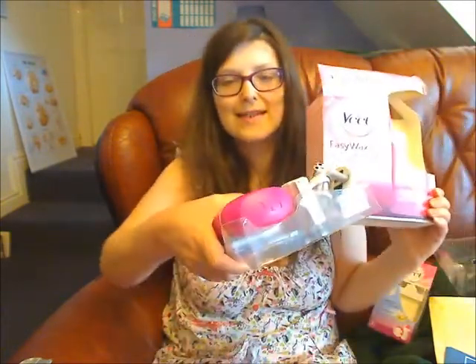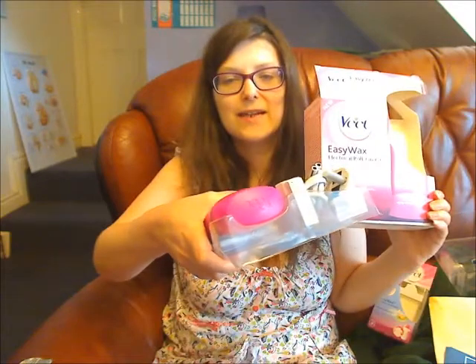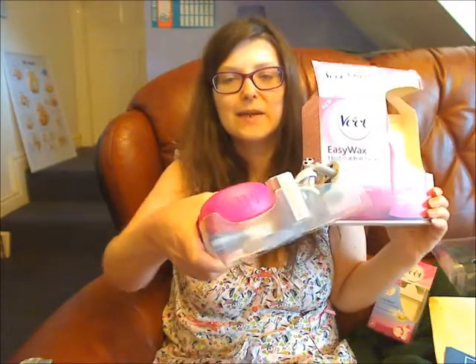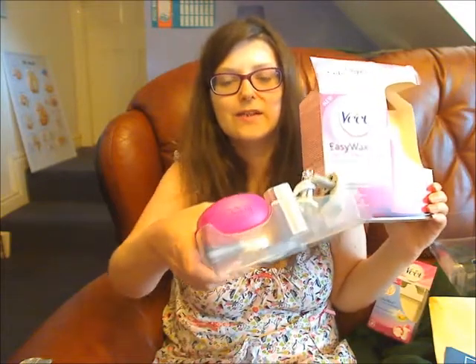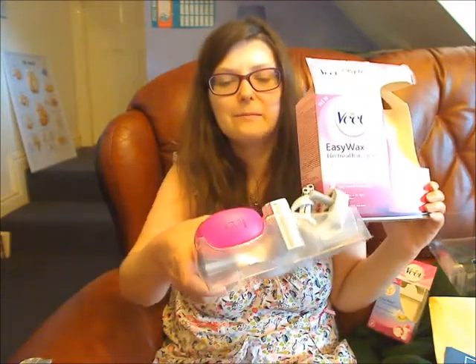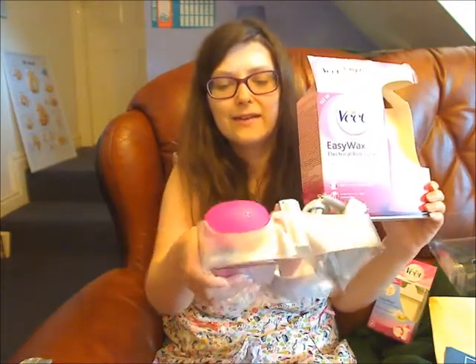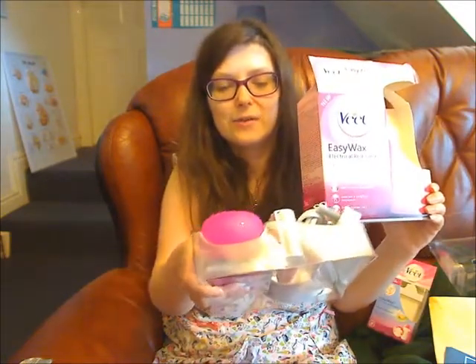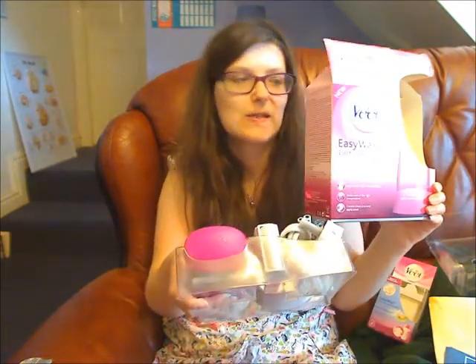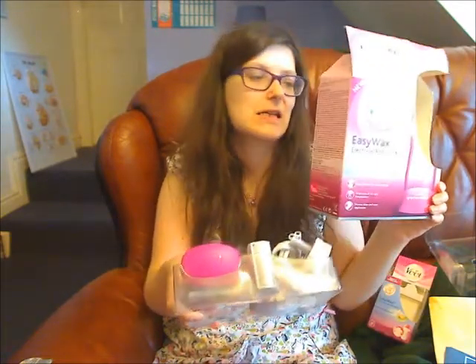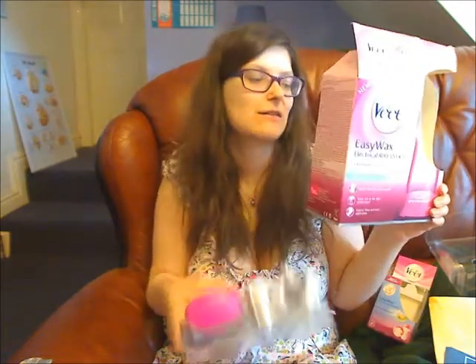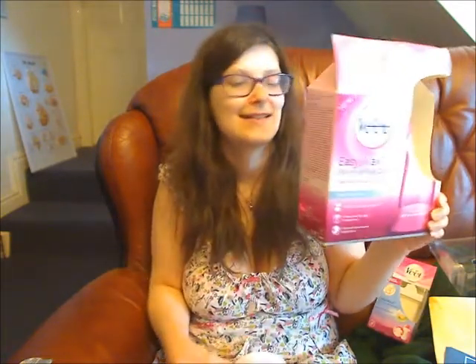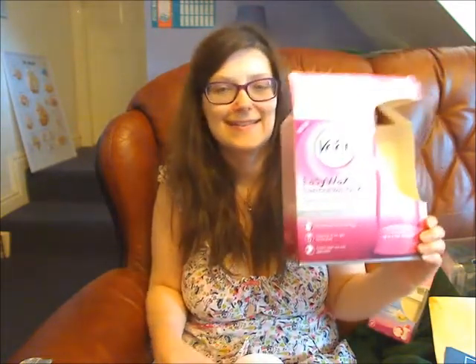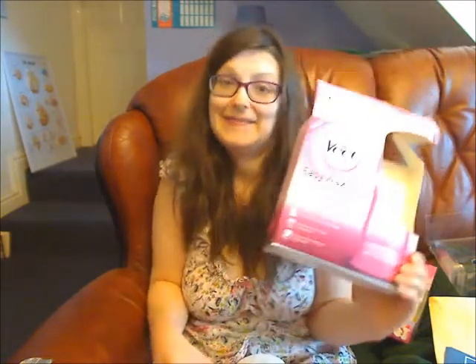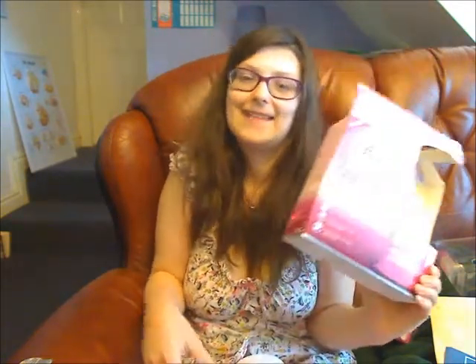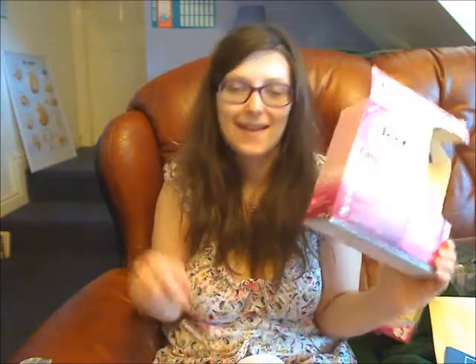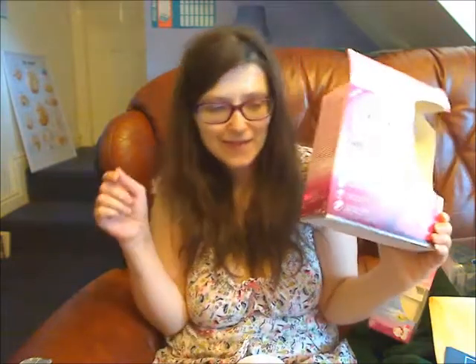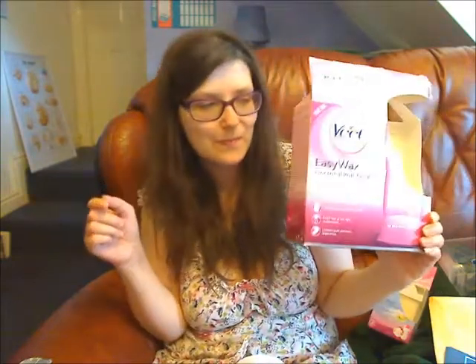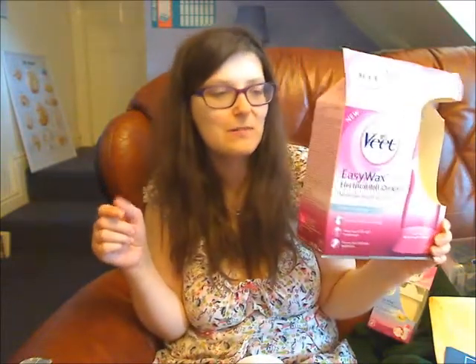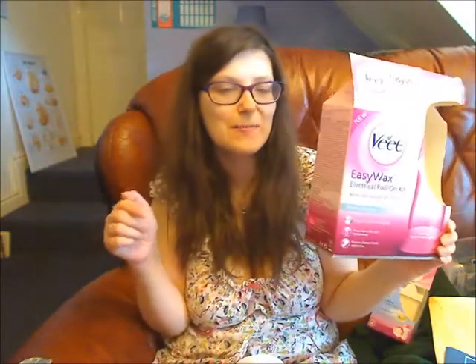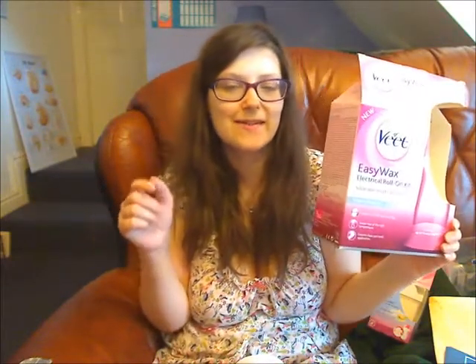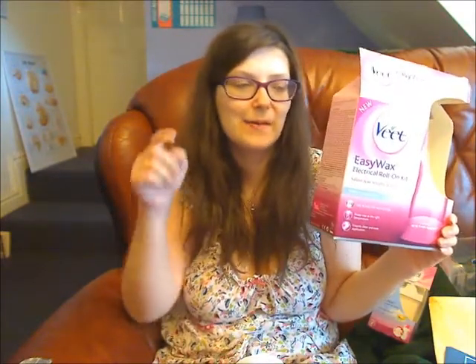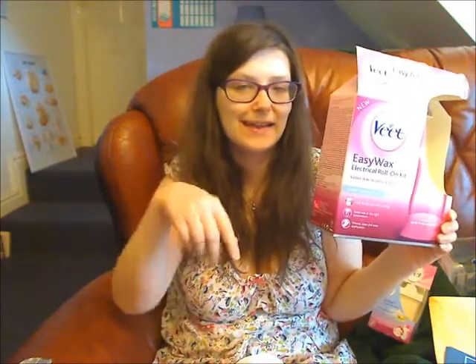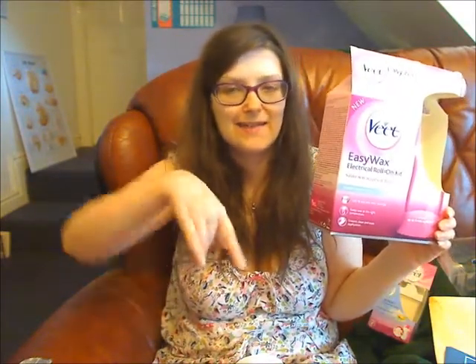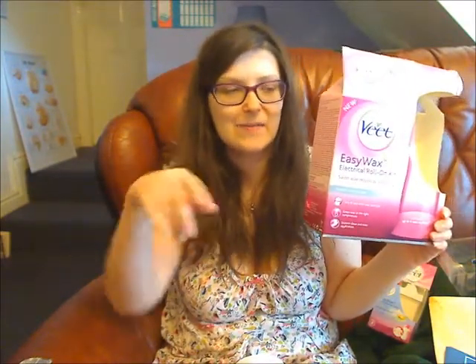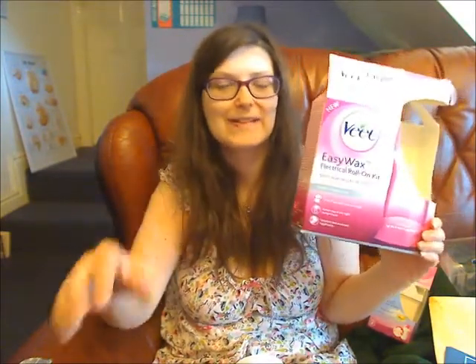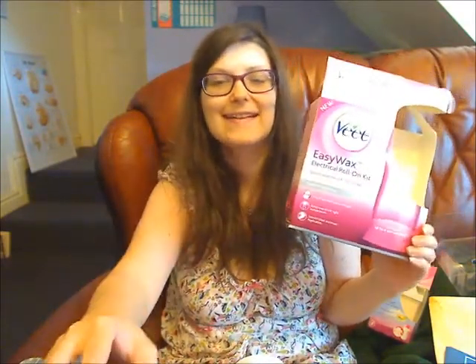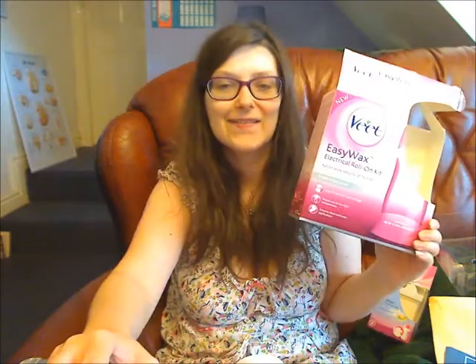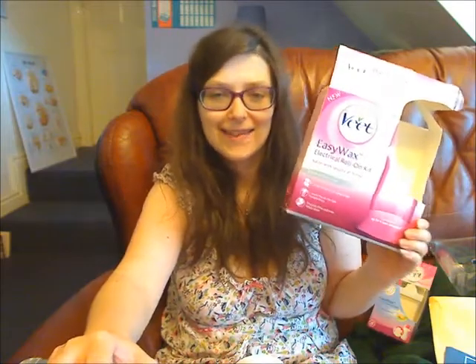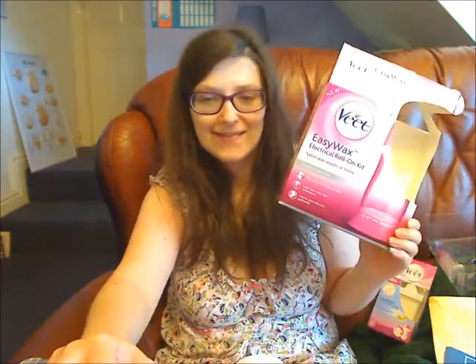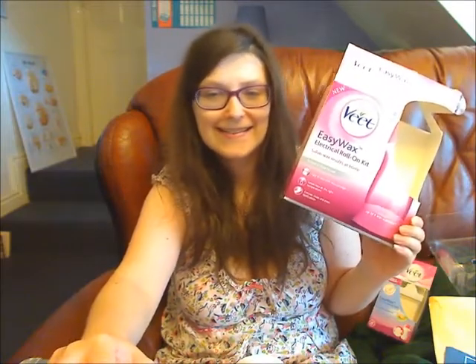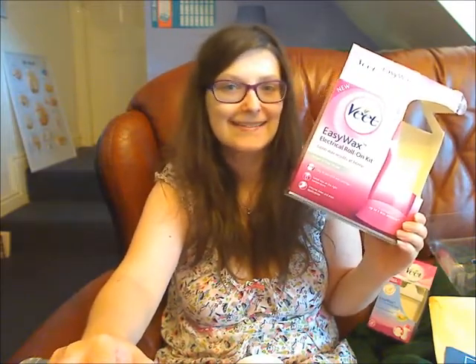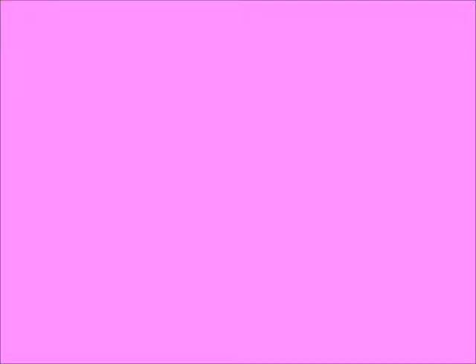So there's the unboxing for the Easy Wax kit, which is lovely and pink and looks pretty stylish. If you want to learn more about BuzzAgent, I'll put a link in the description box. Thank you for watching. See you!